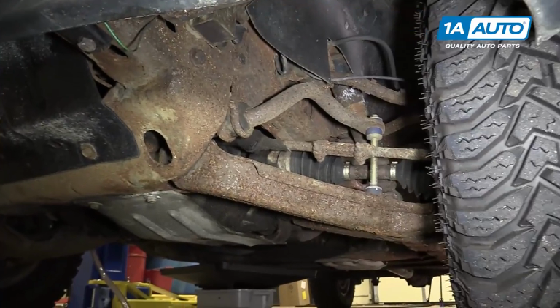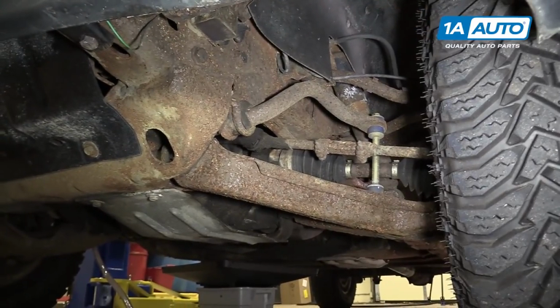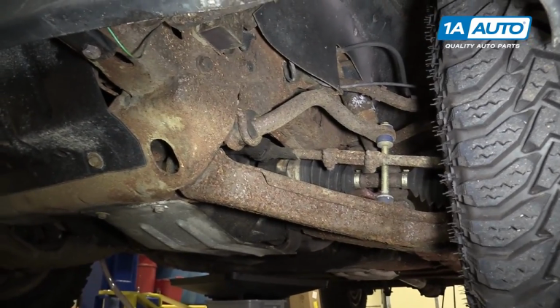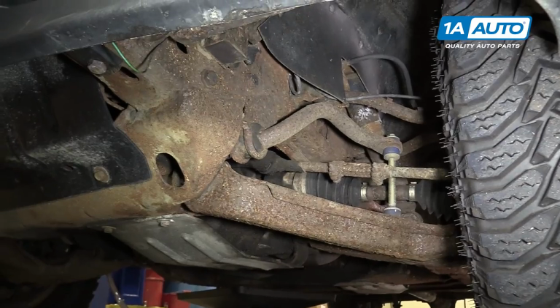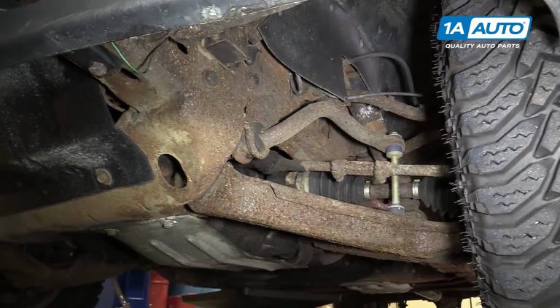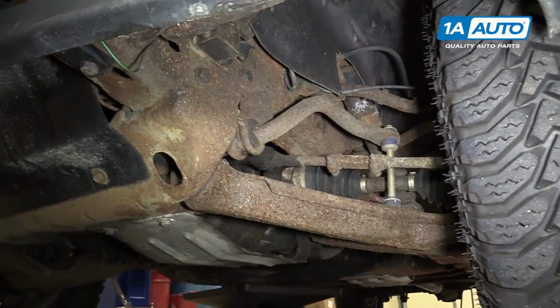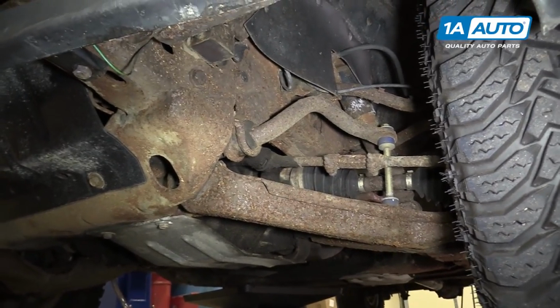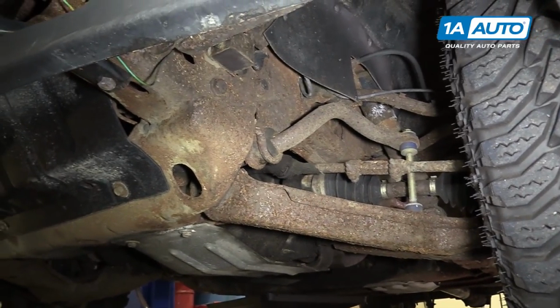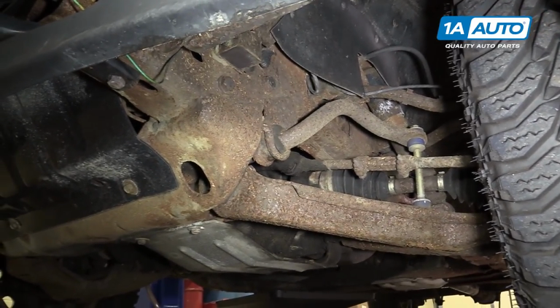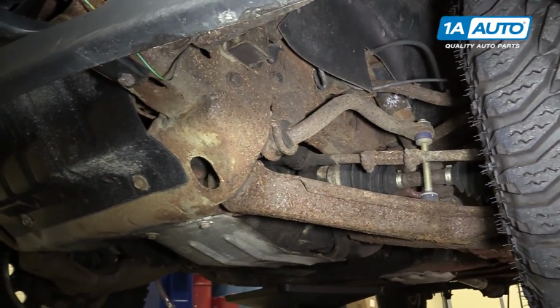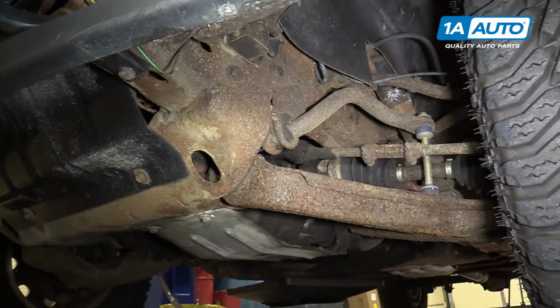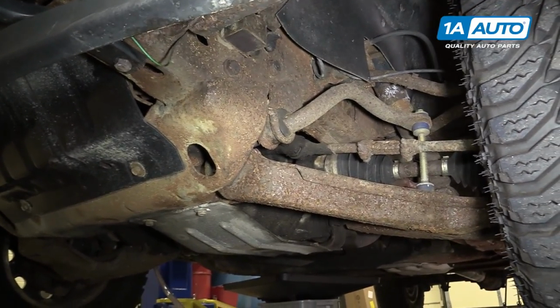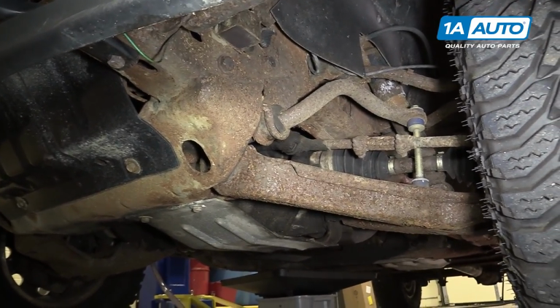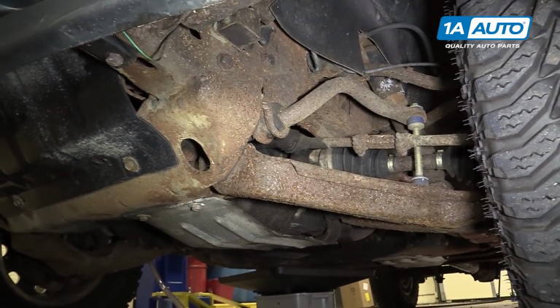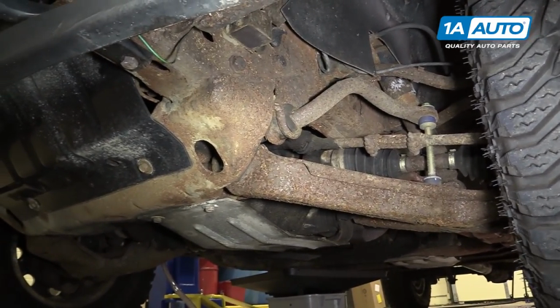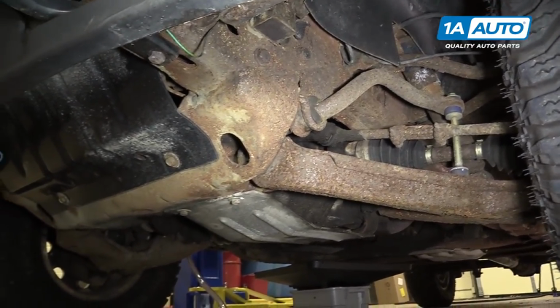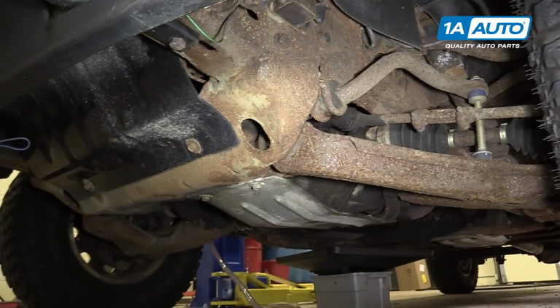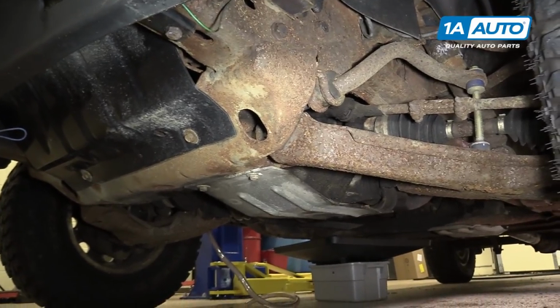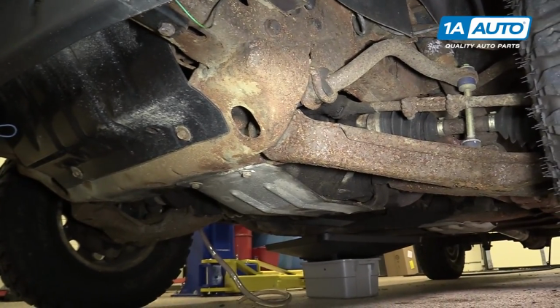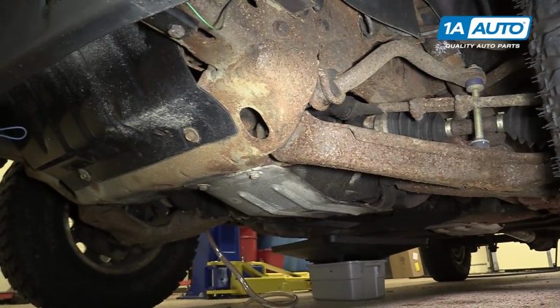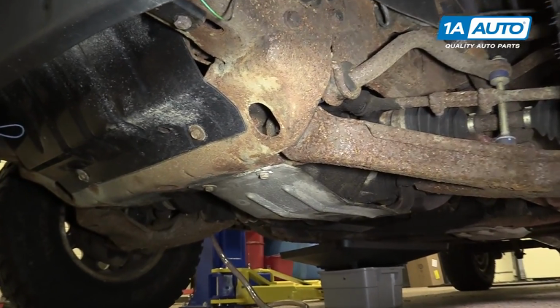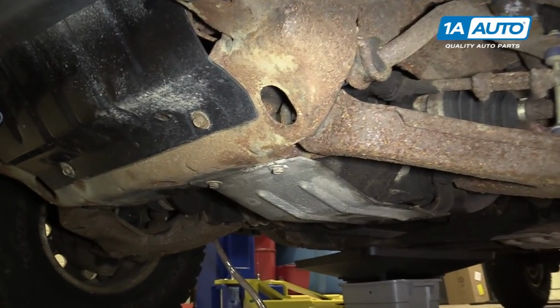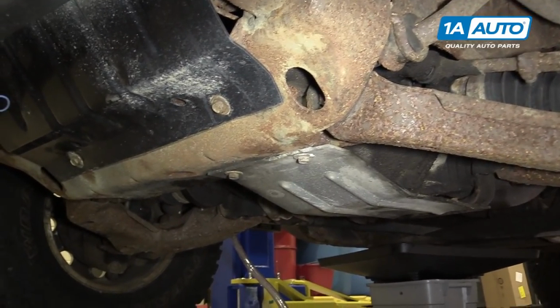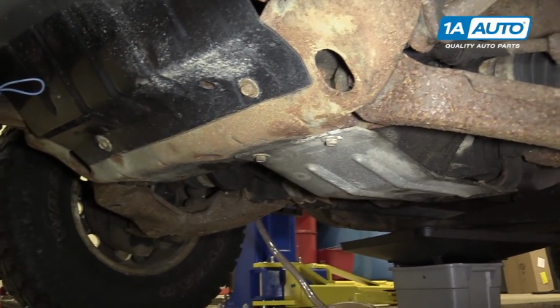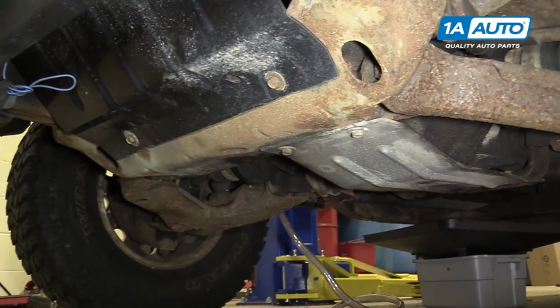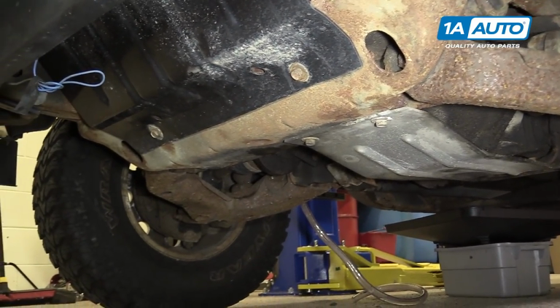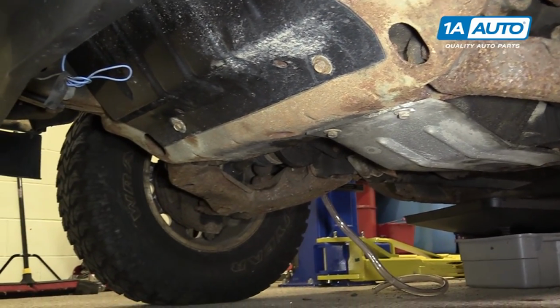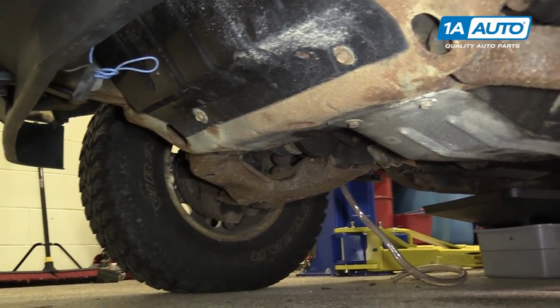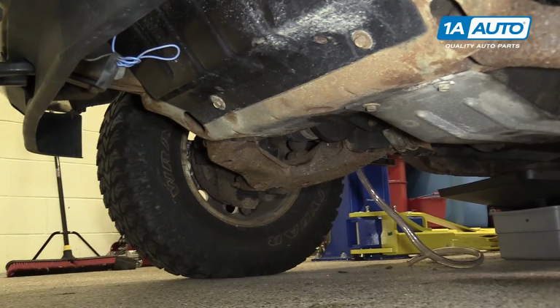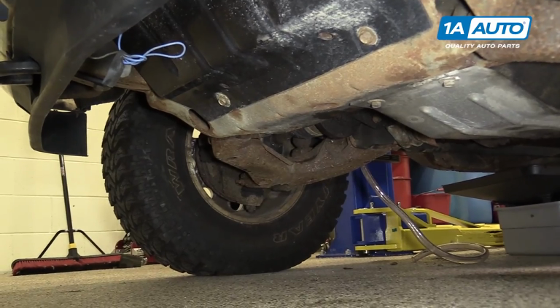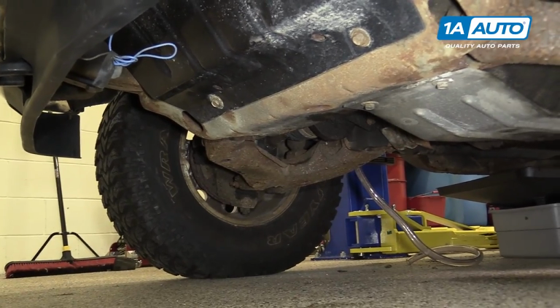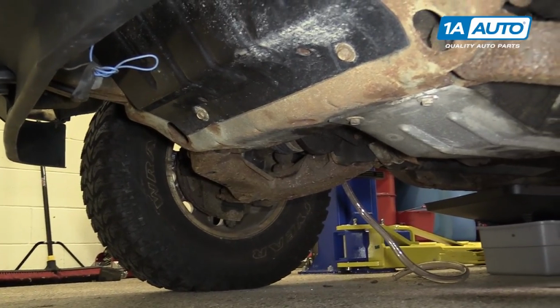Raising up the vehicle and working under here without seeing this could cause the frame to drop out and potentially hurt you. Once again, the front of the frame looks pretty solid. But with the damage we saw back there, lifting up the front of the vehicle and supporting it could put more strain on the soft spots closer to the transmission and cause it to crack or buckle.